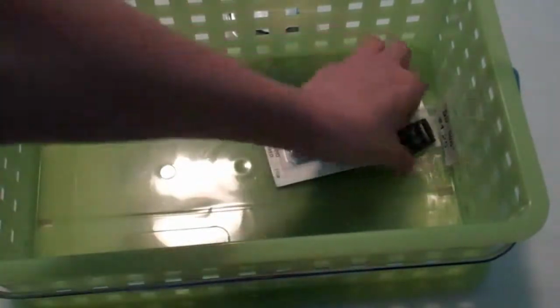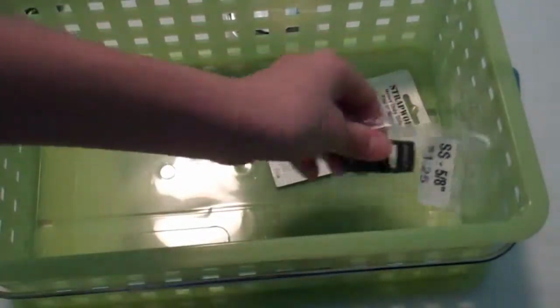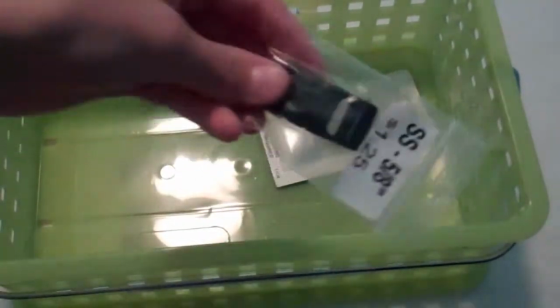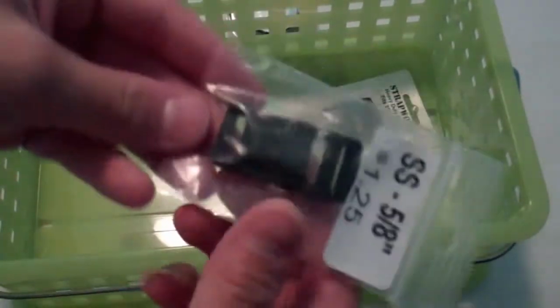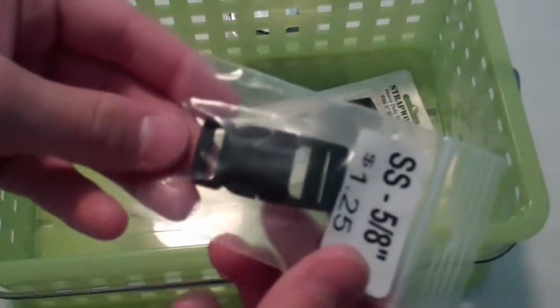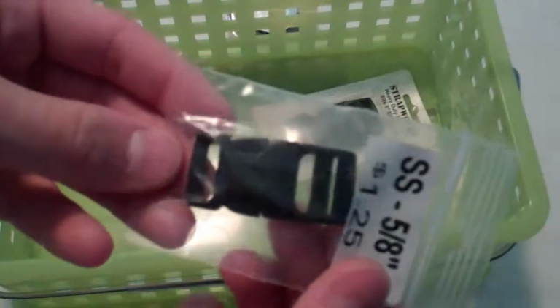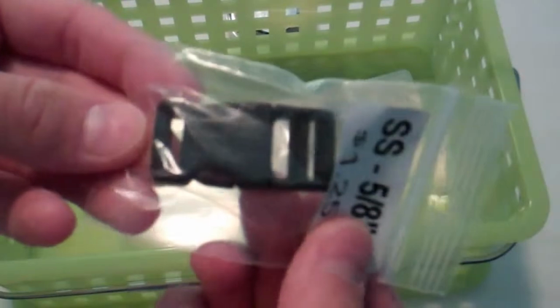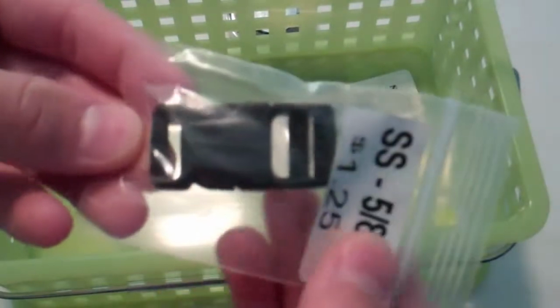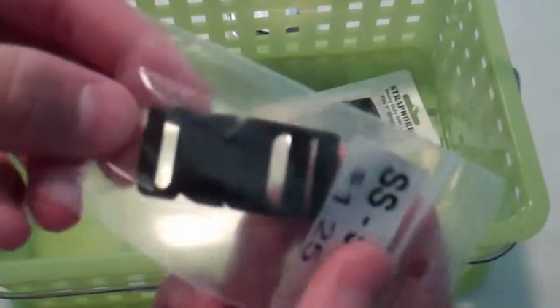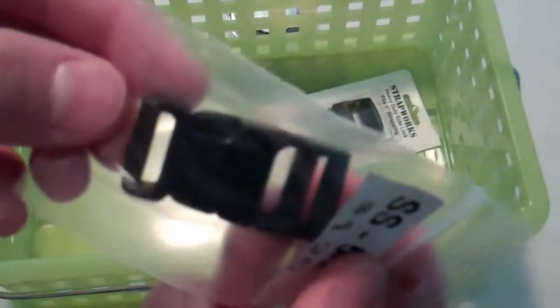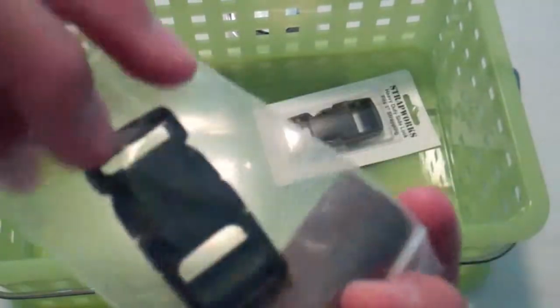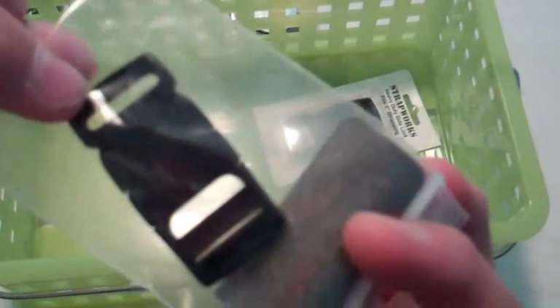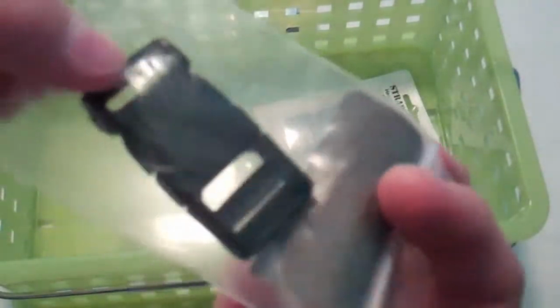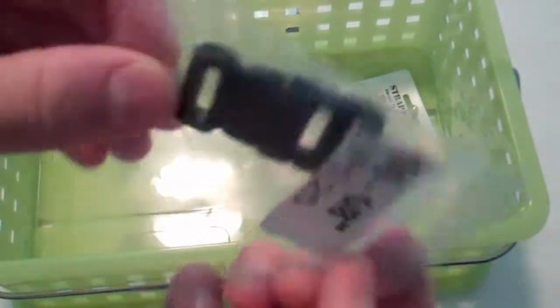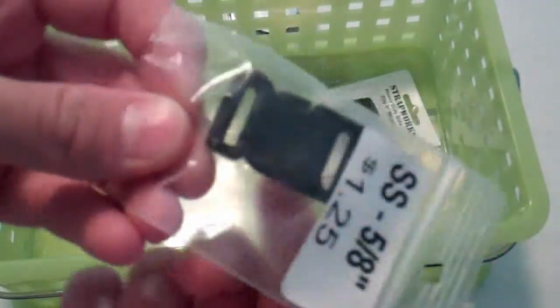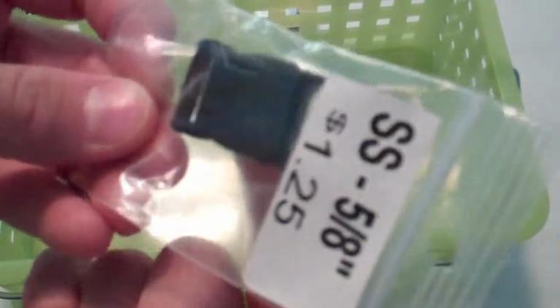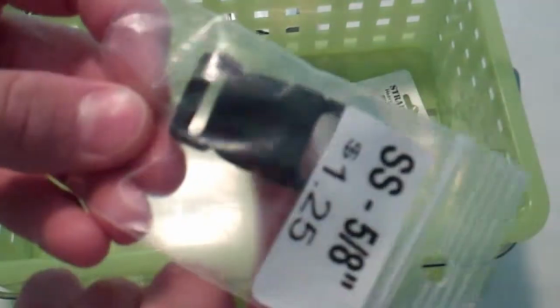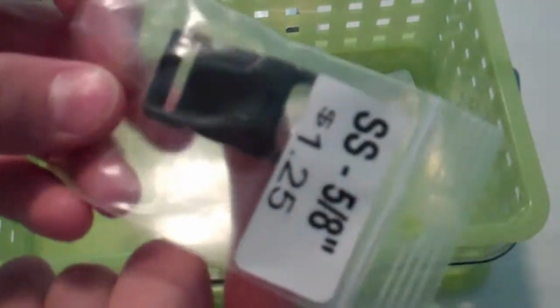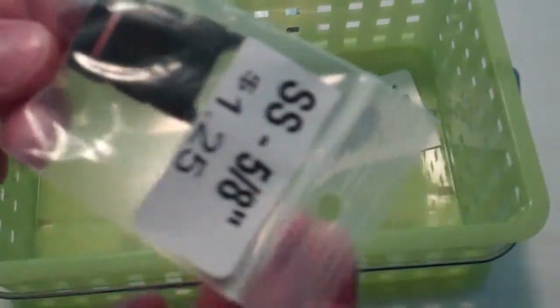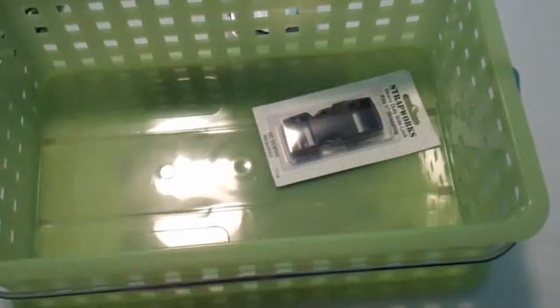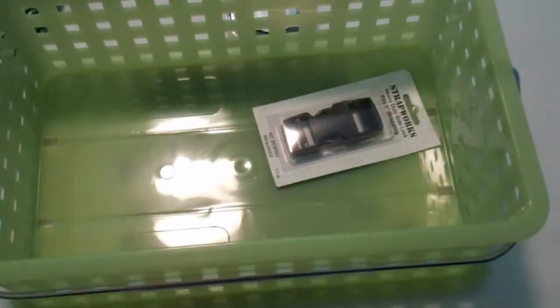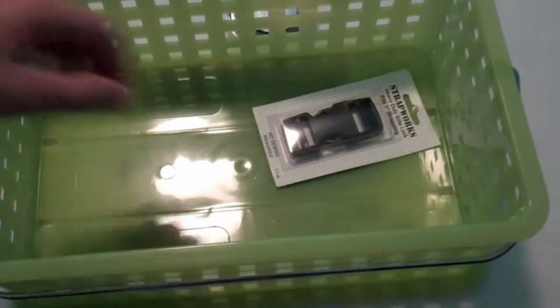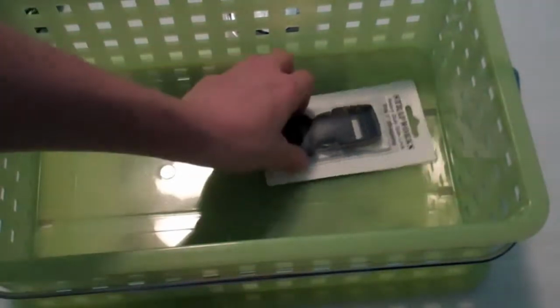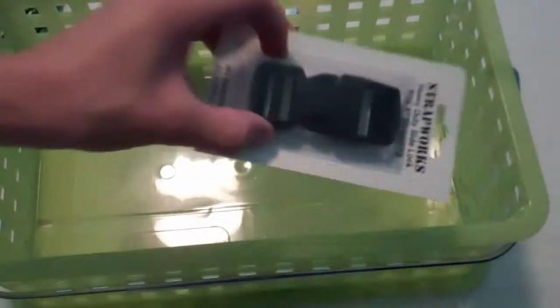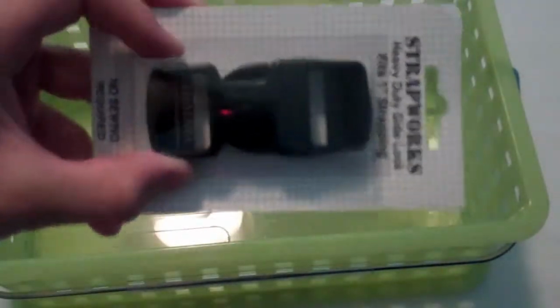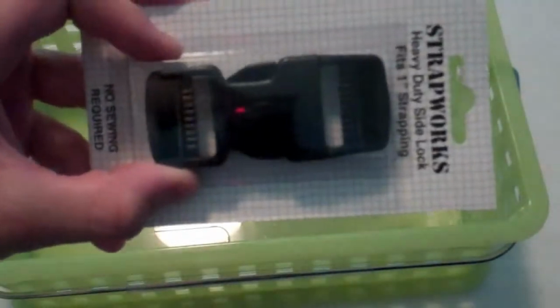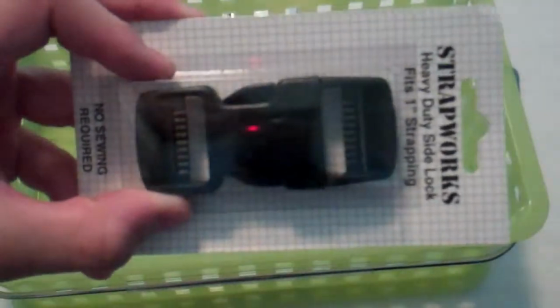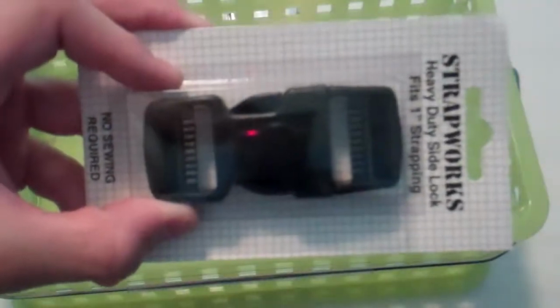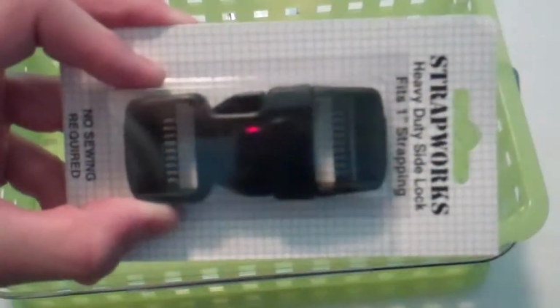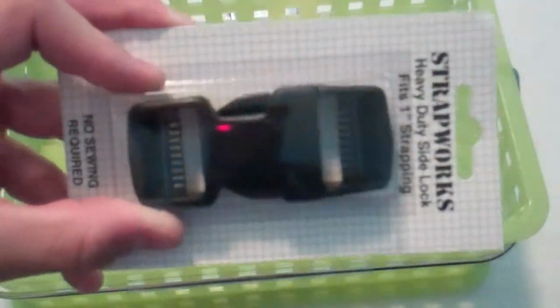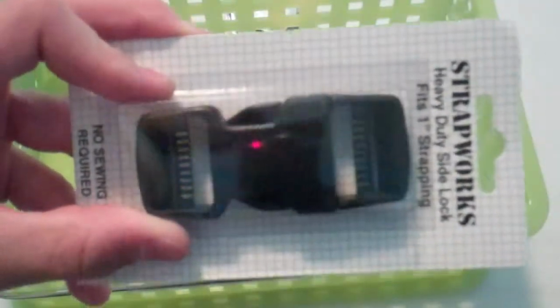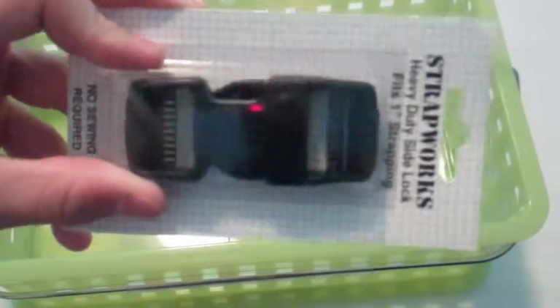And here's a big buckle, like for a dog collar — you can use those buckles. Or I got a heavy duty one, a big one.